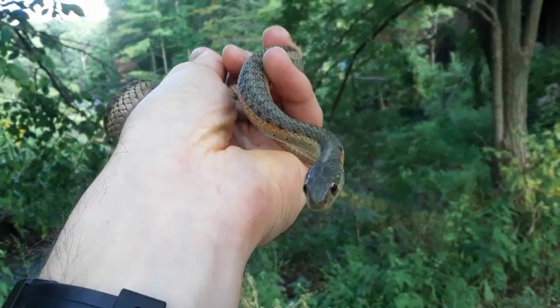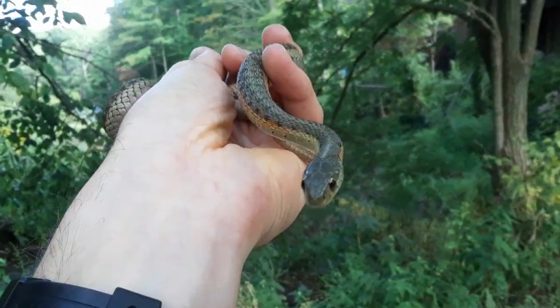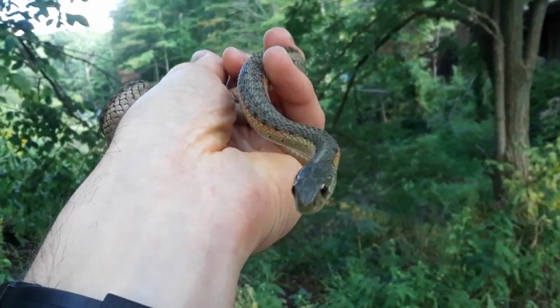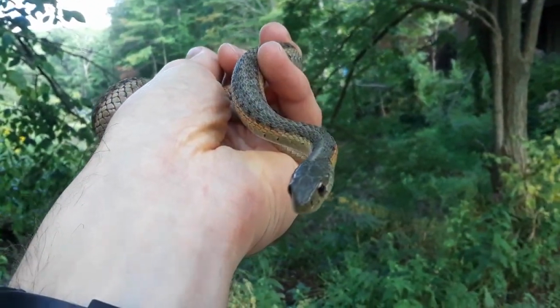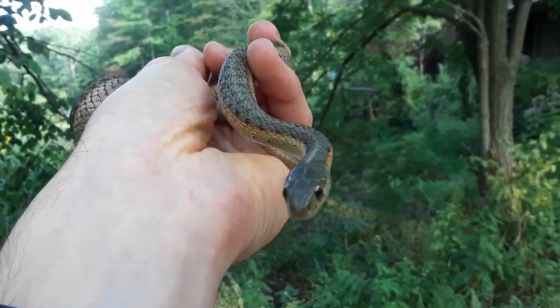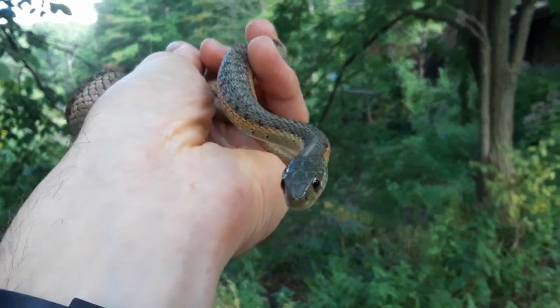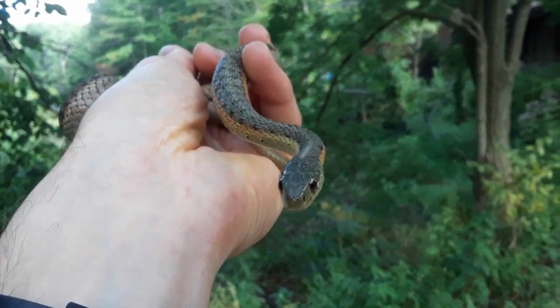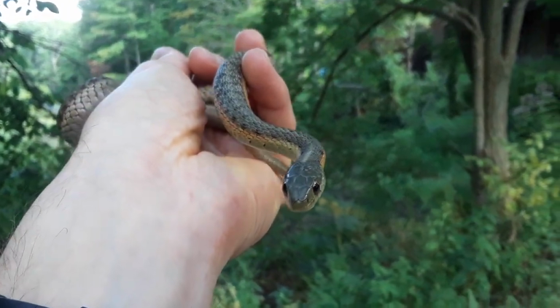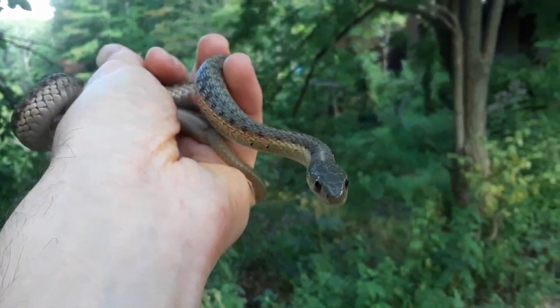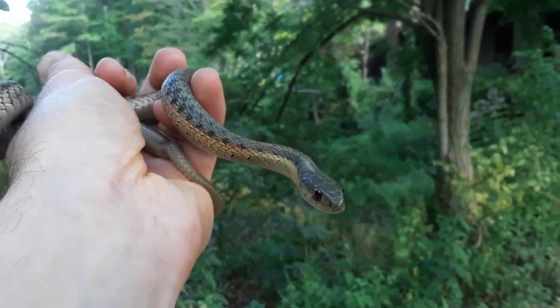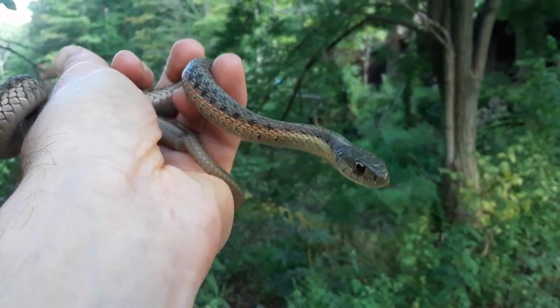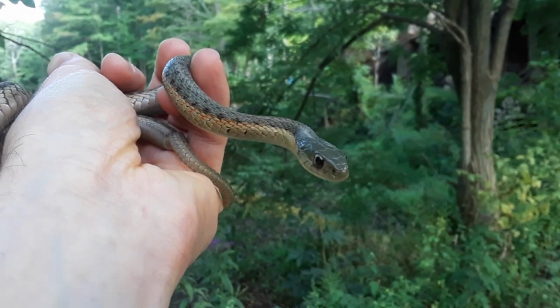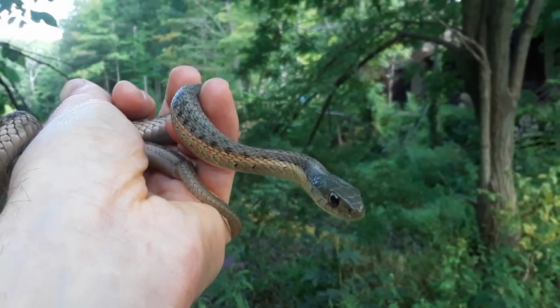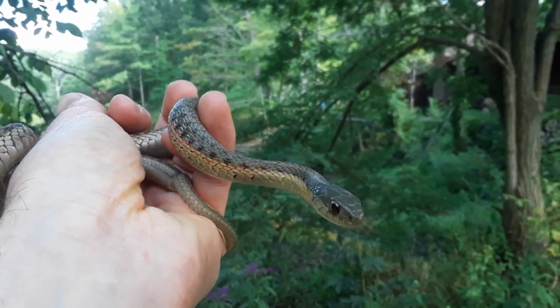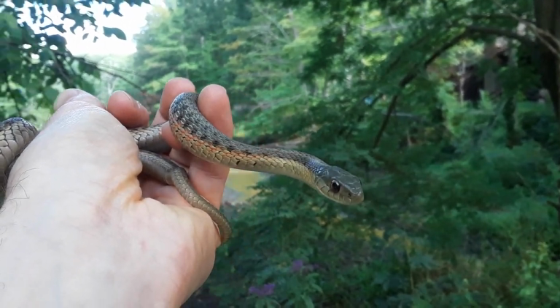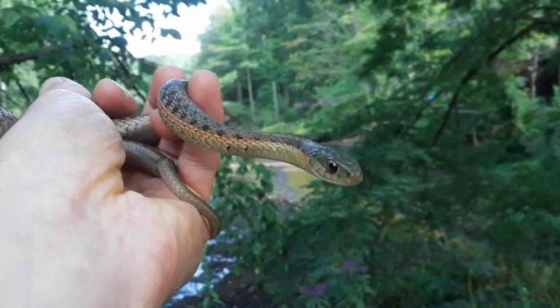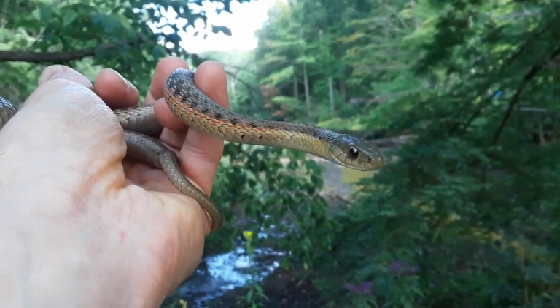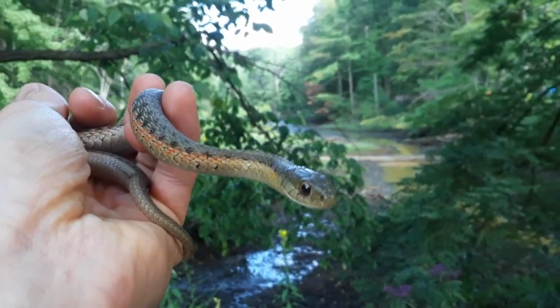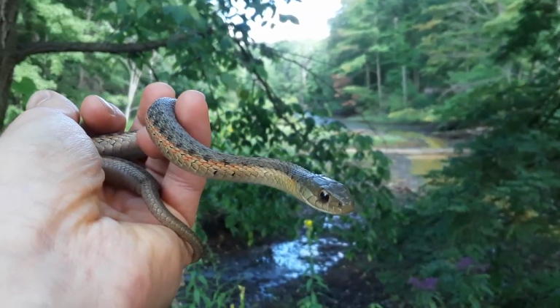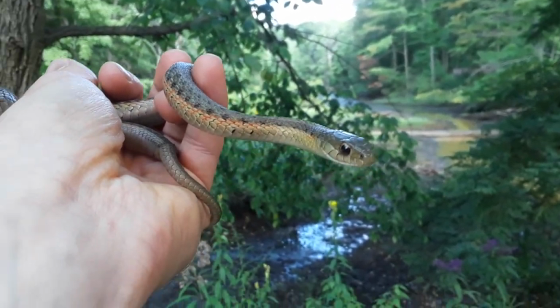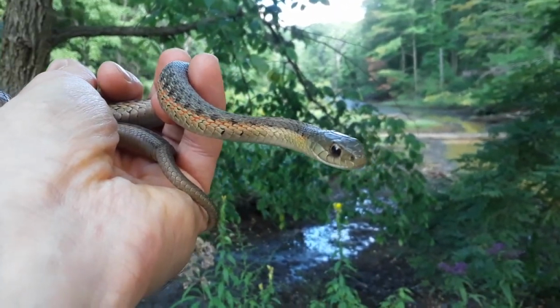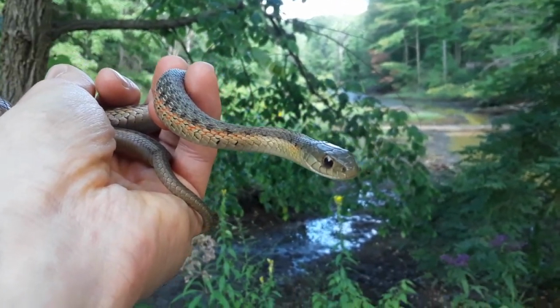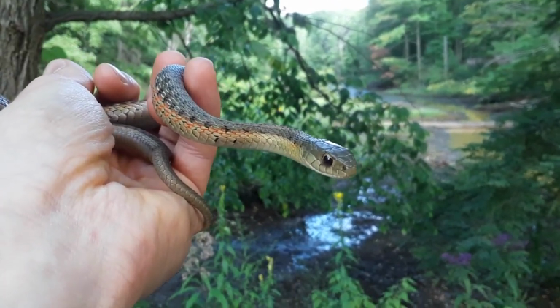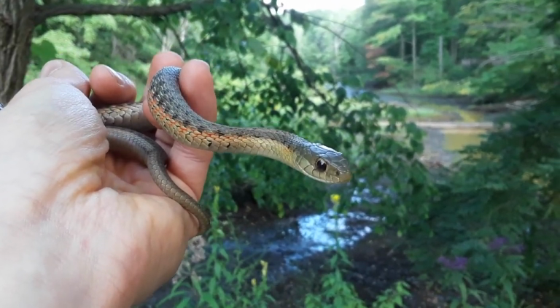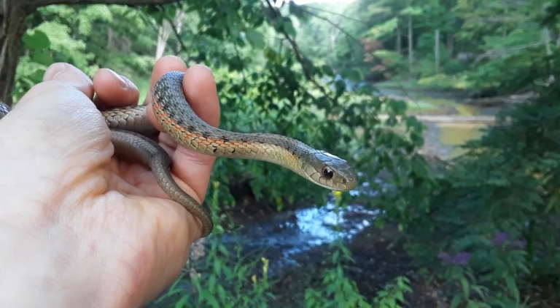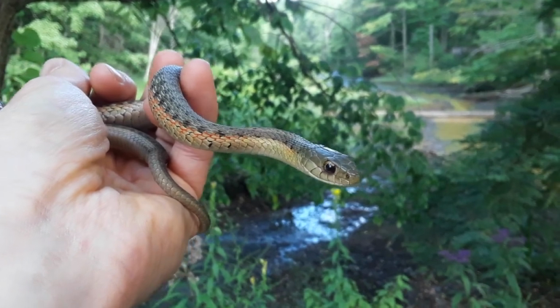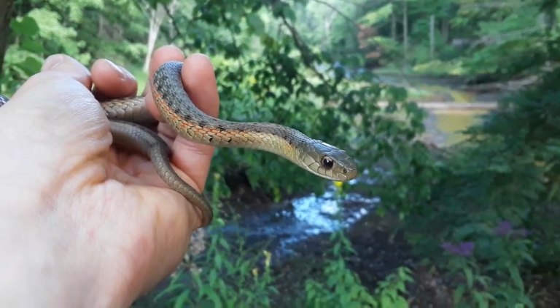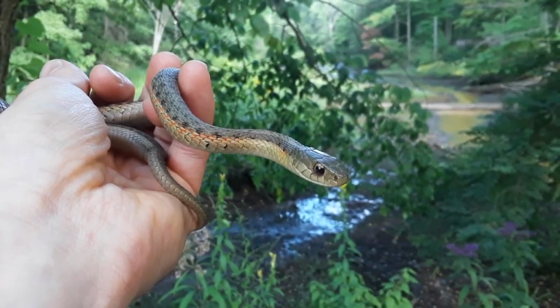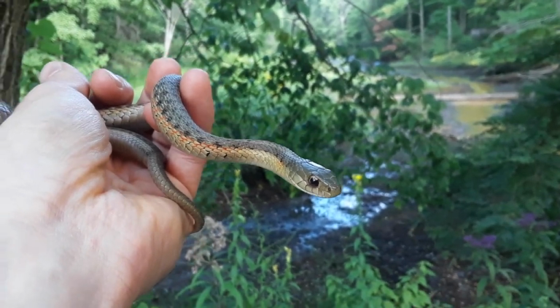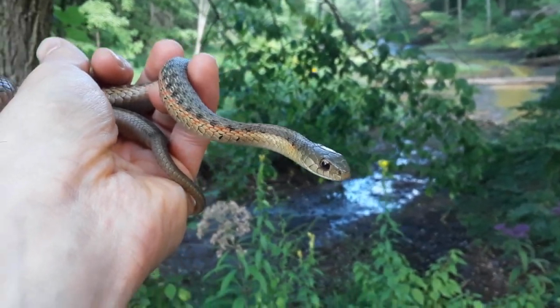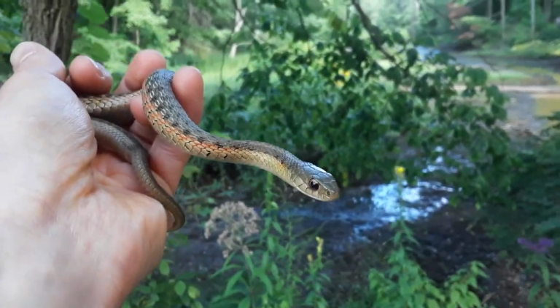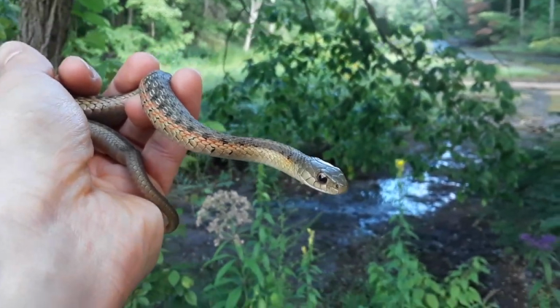And a garter snake — pronounced garter snake. These are common, but they blend in real well with the grasses and the plants, so you don't see them that much. I'm going to let it go.